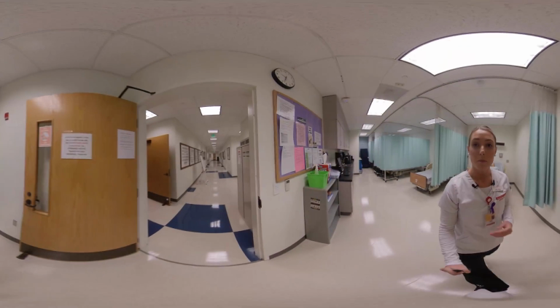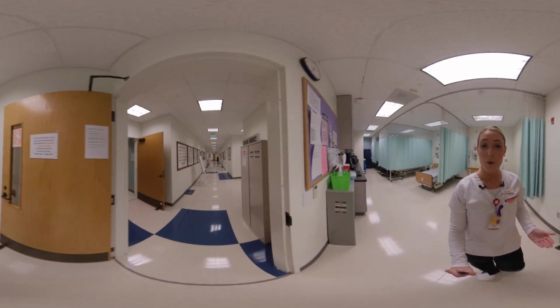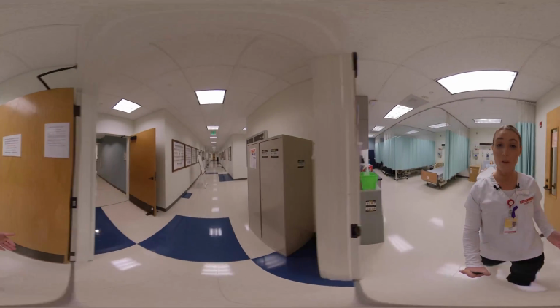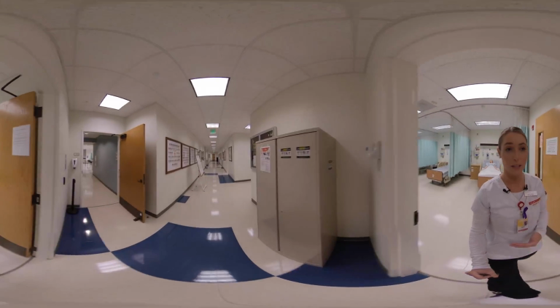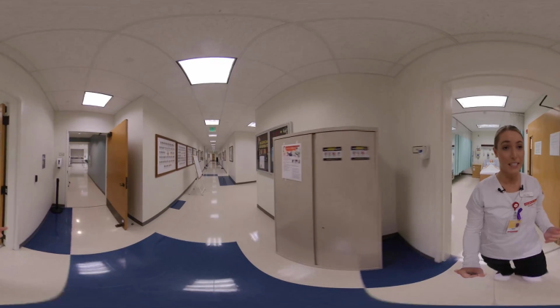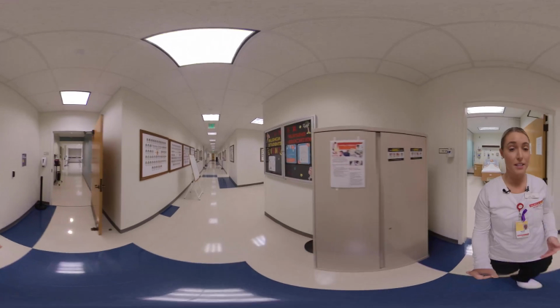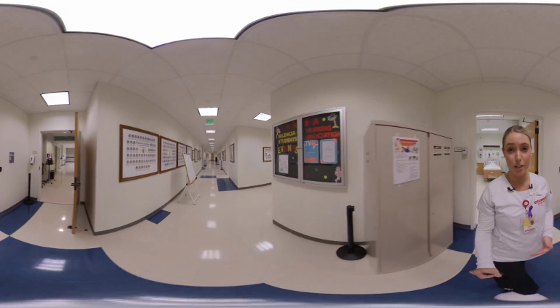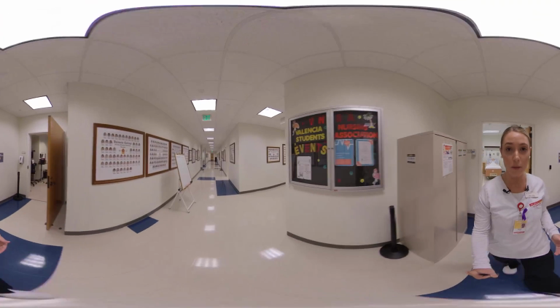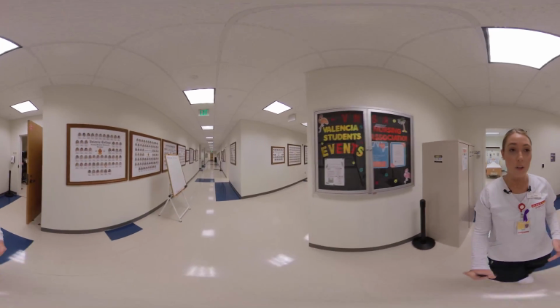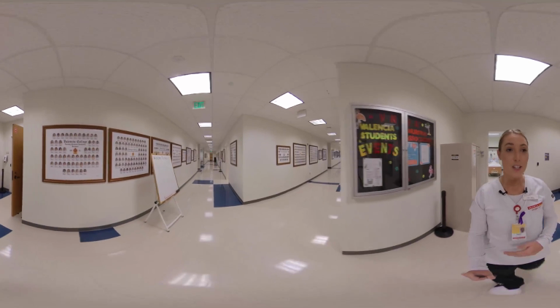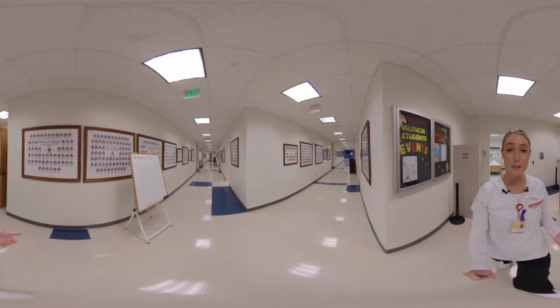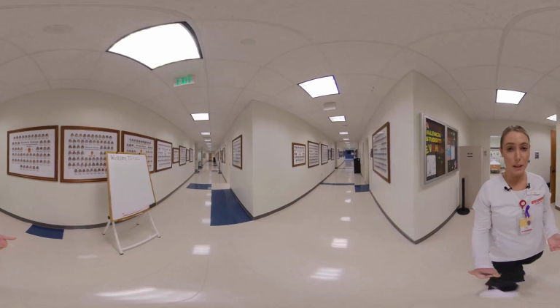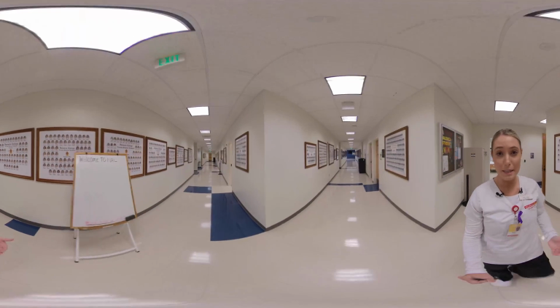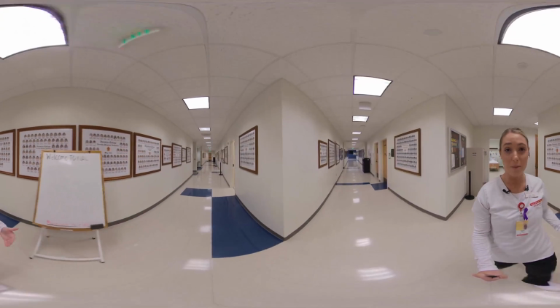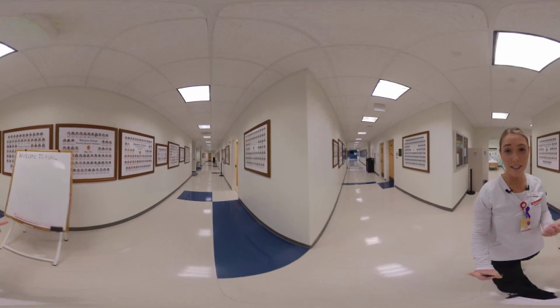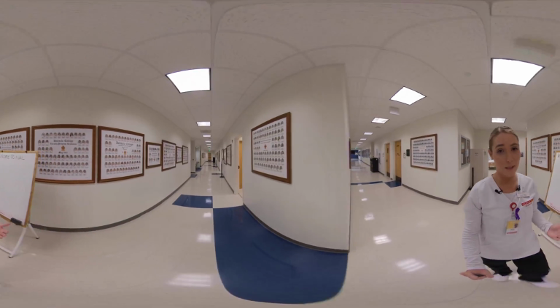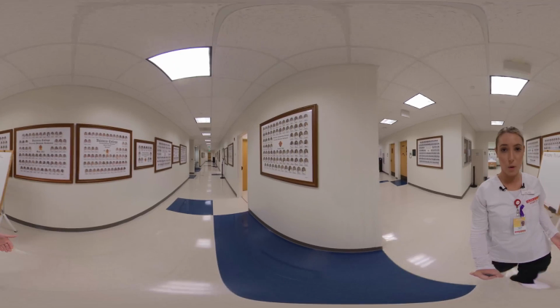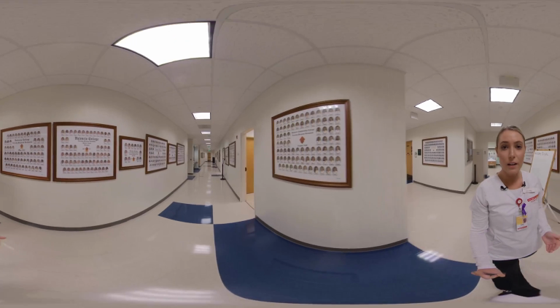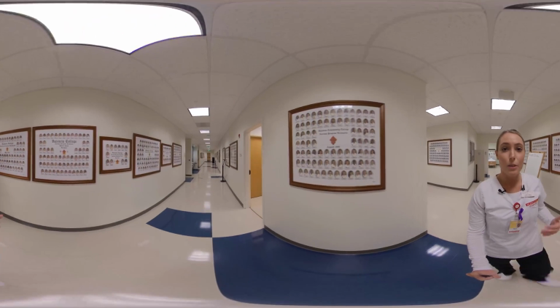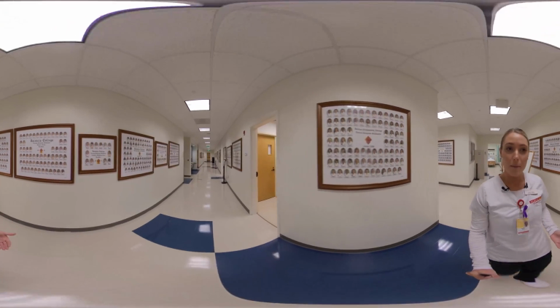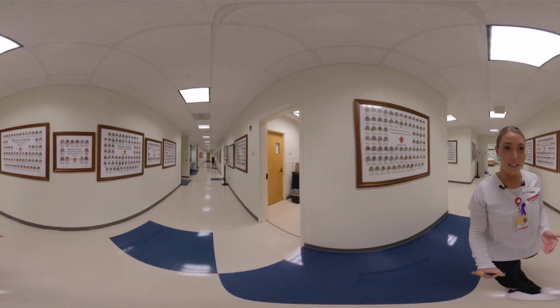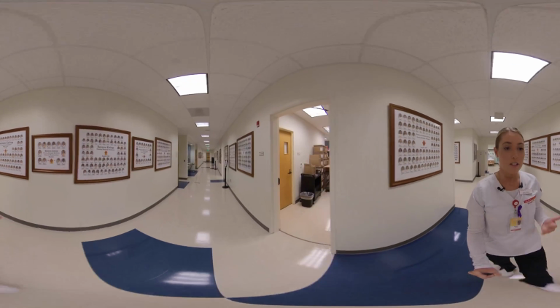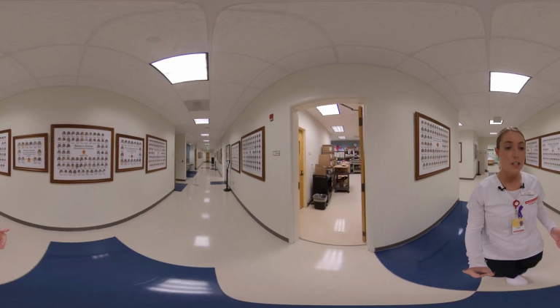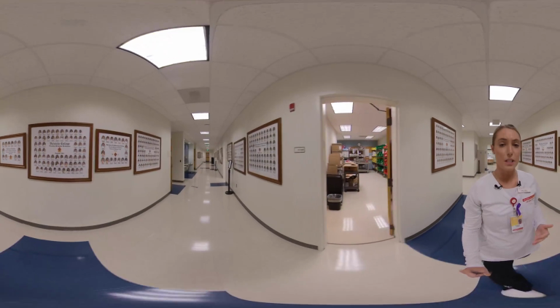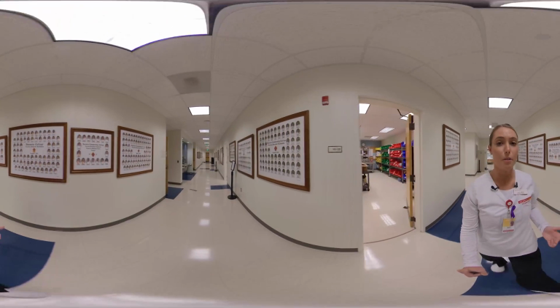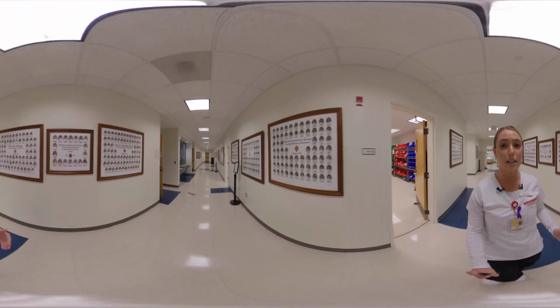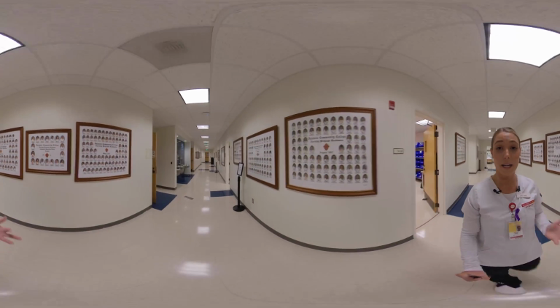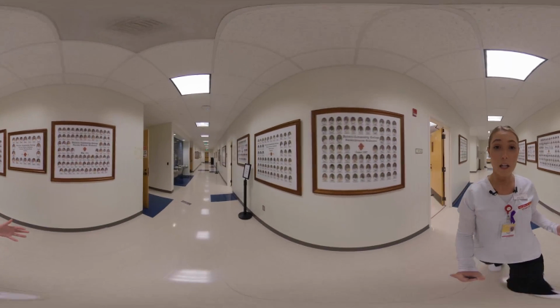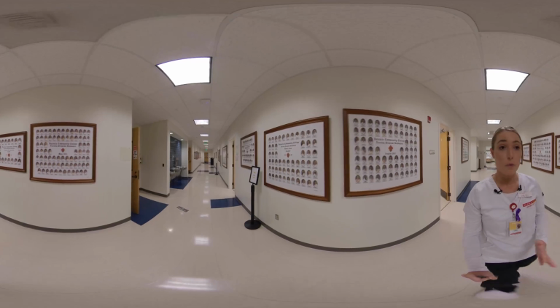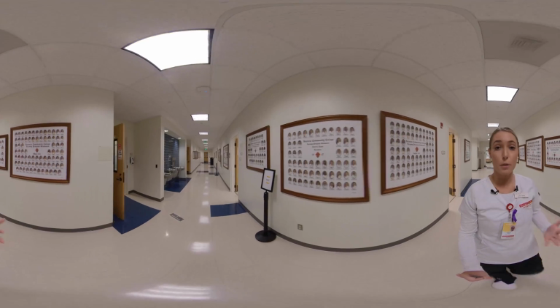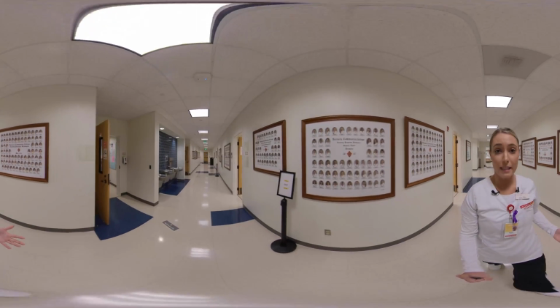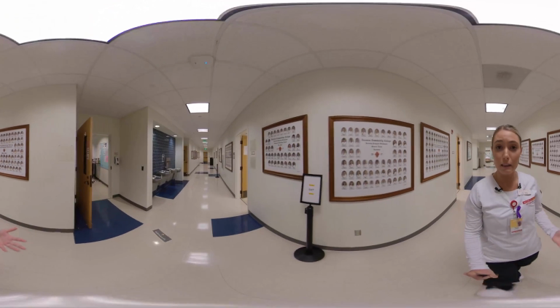Moving forward, we're going to be going into the simulation room, which is something that's really important to me as well as my classmates and my cohort. What's so great about that is Valencia College has focused on your ability to practice before you're in a performance setting at clinical.